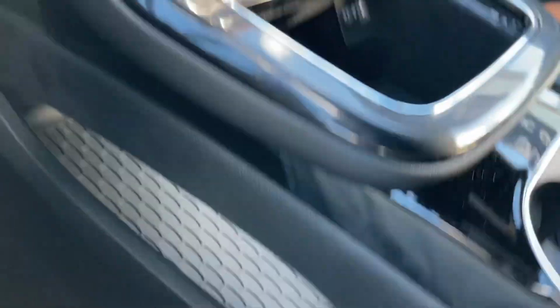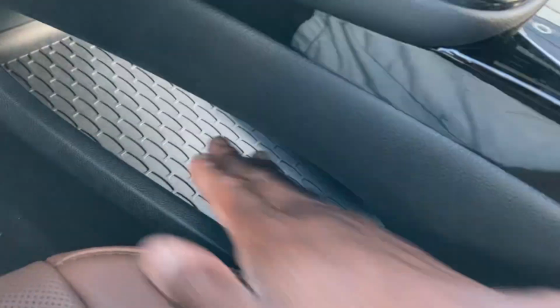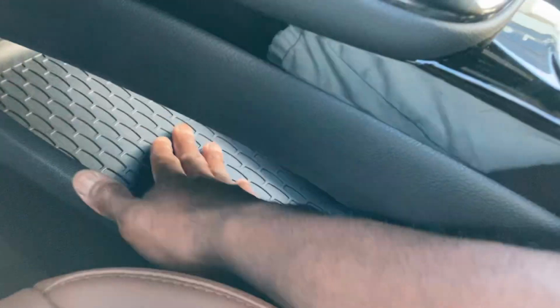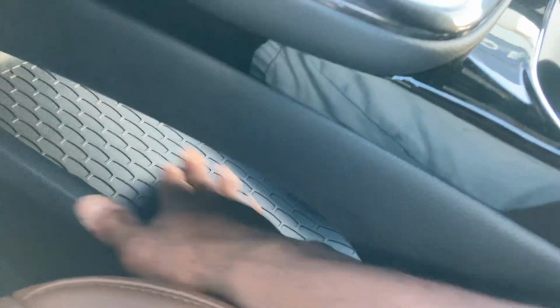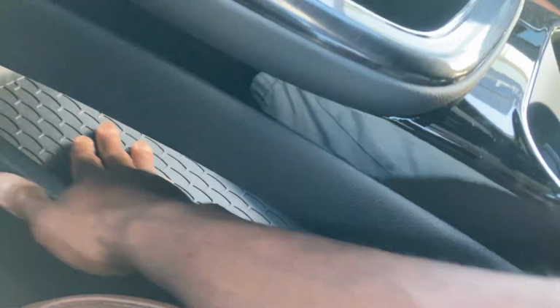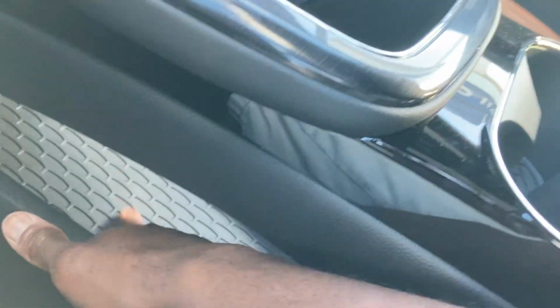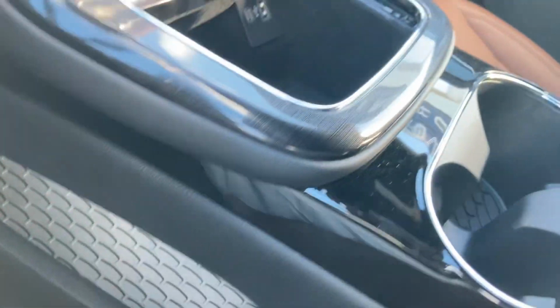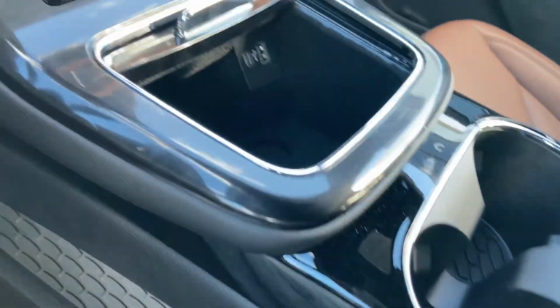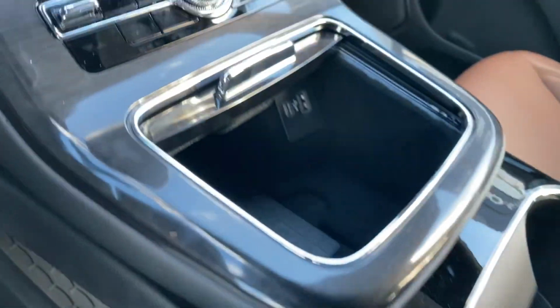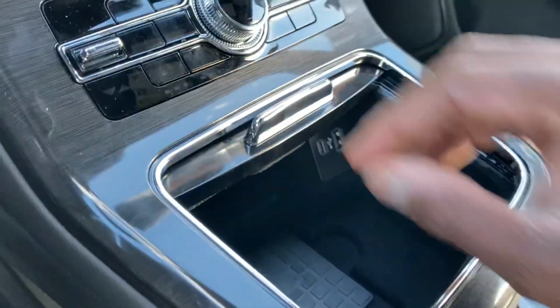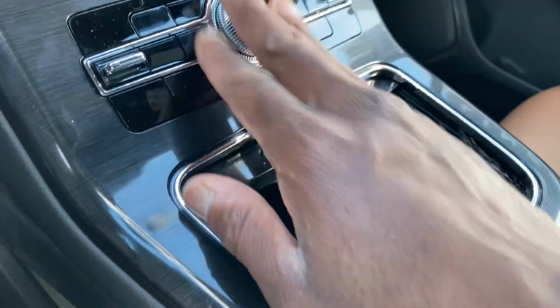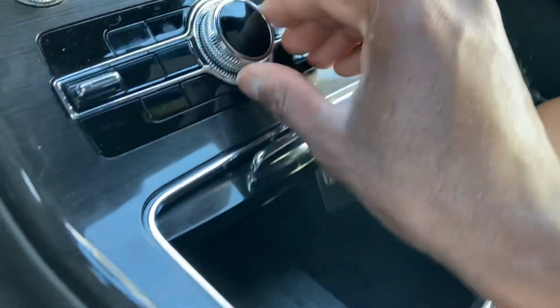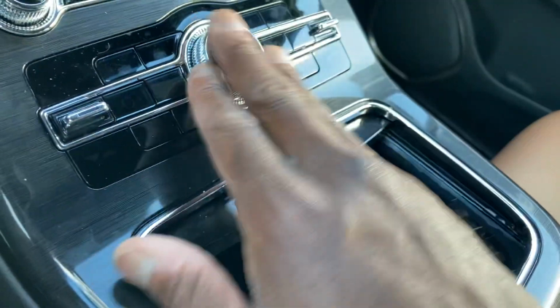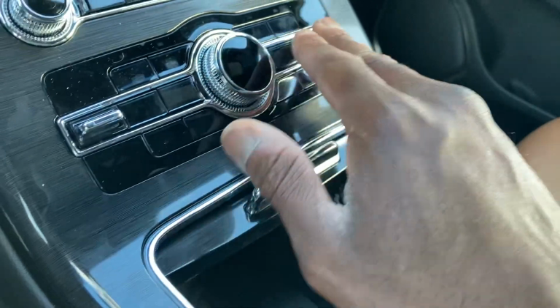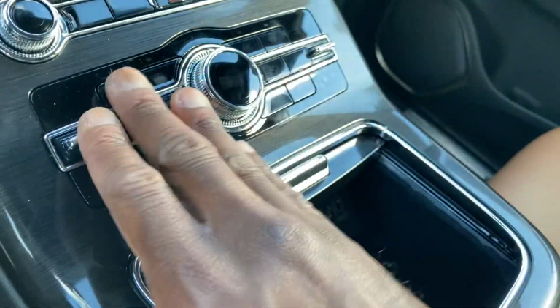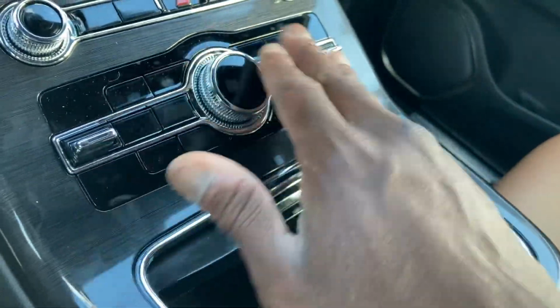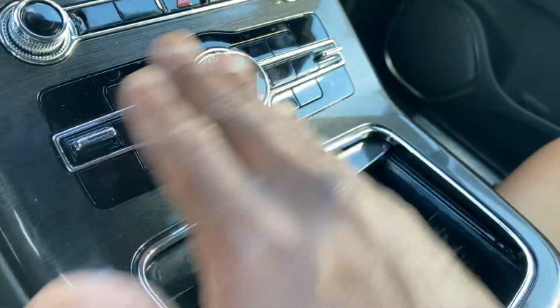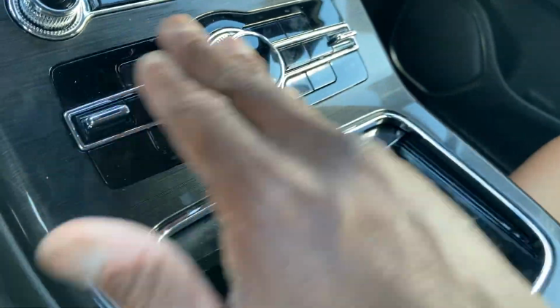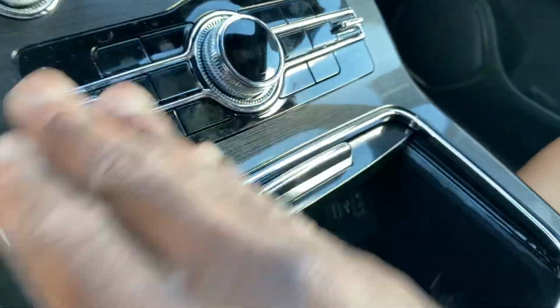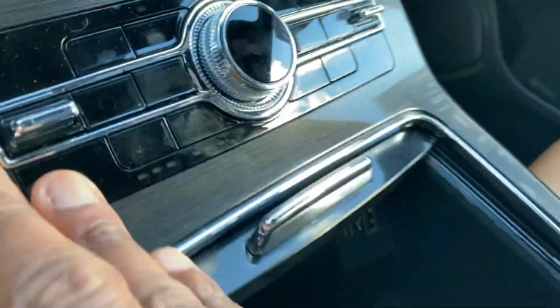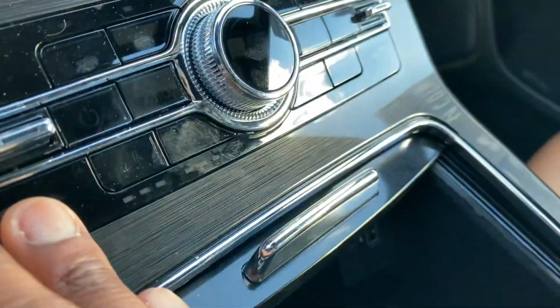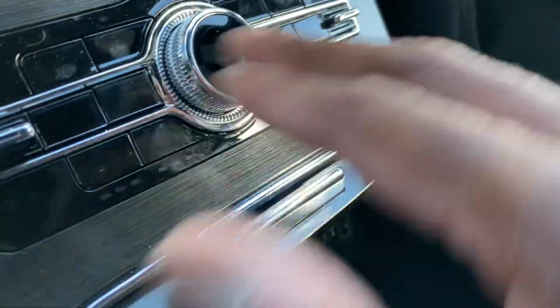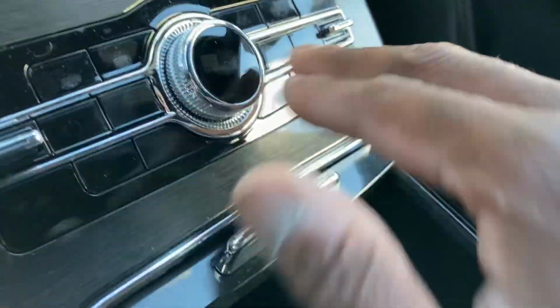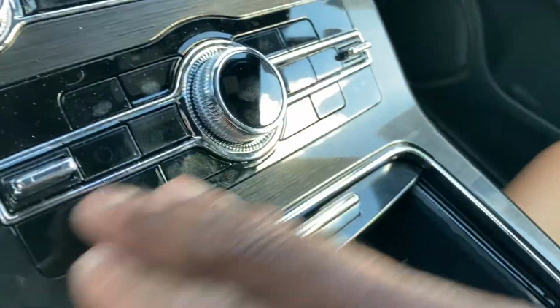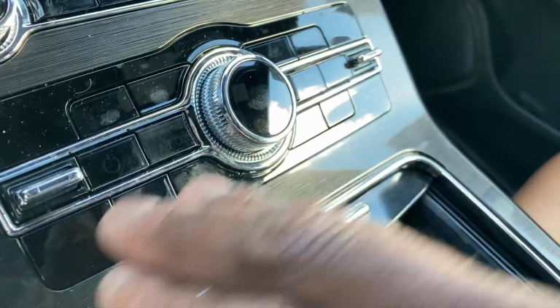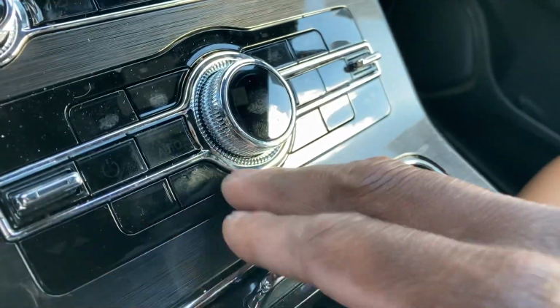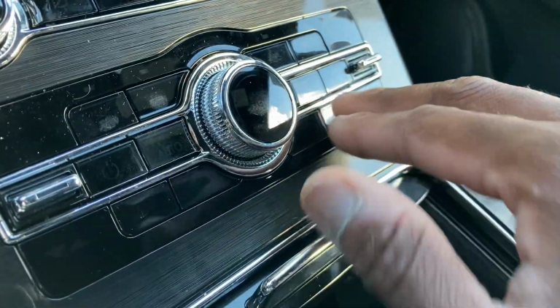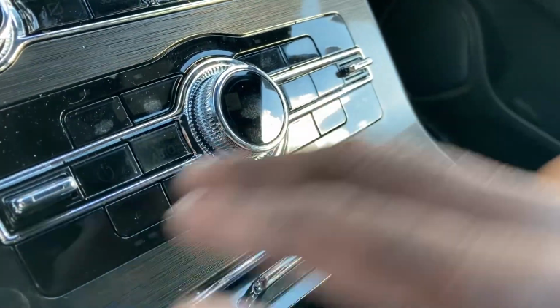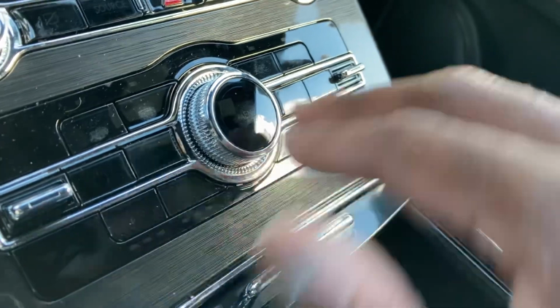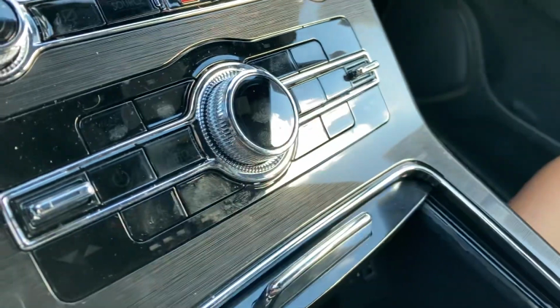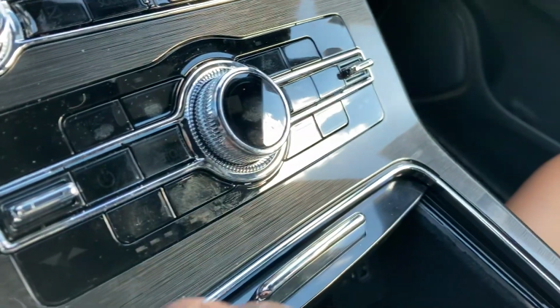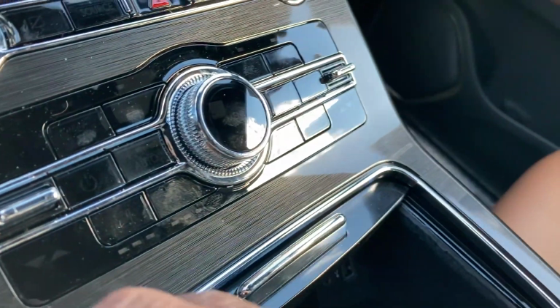Trim down here as well — nice and high end. Automated front seats with lumbar support and ventilation for the driver and passenger.